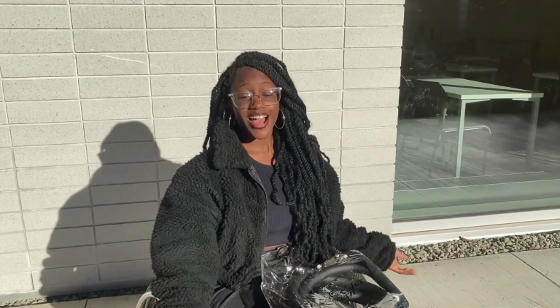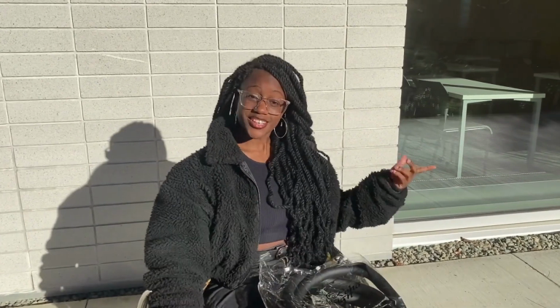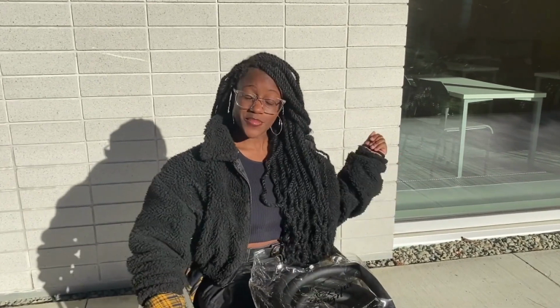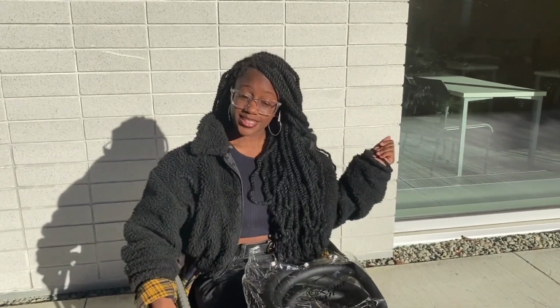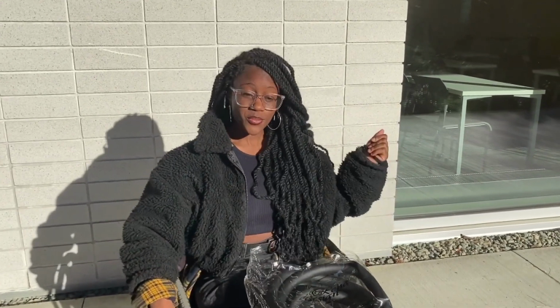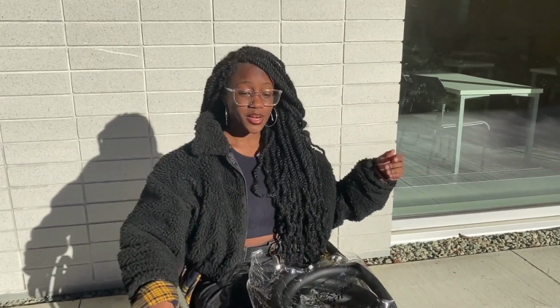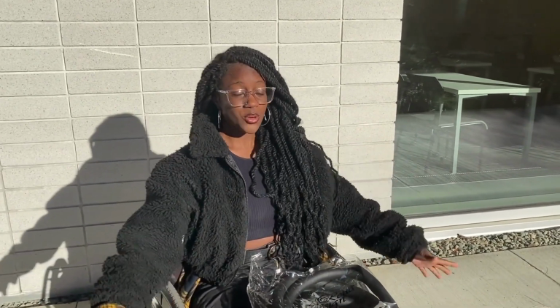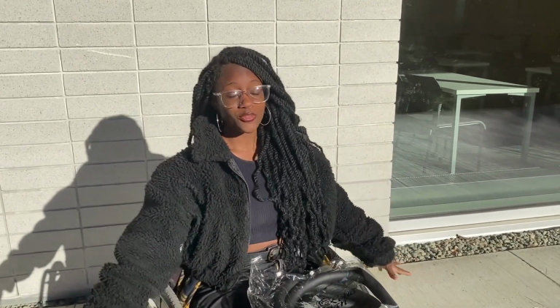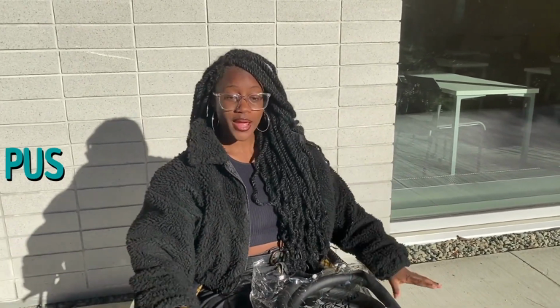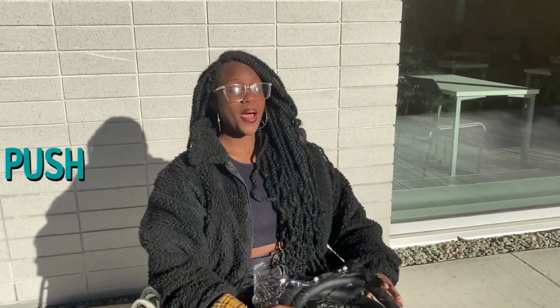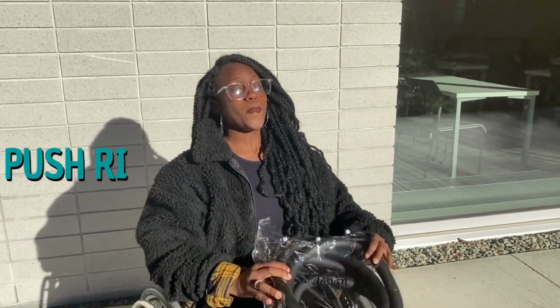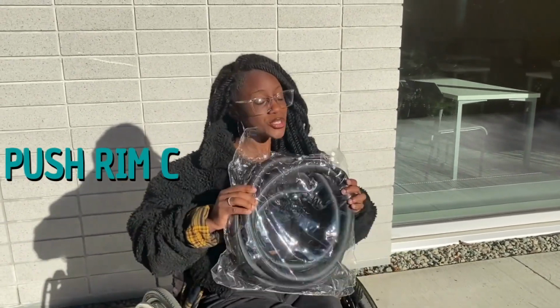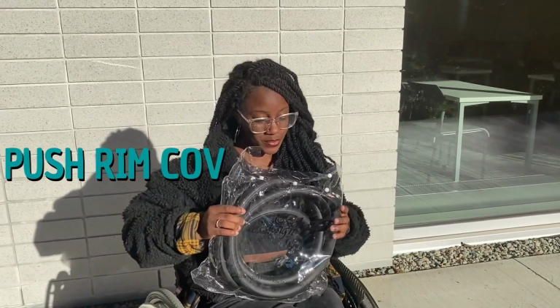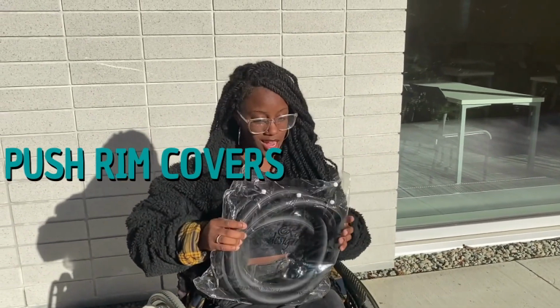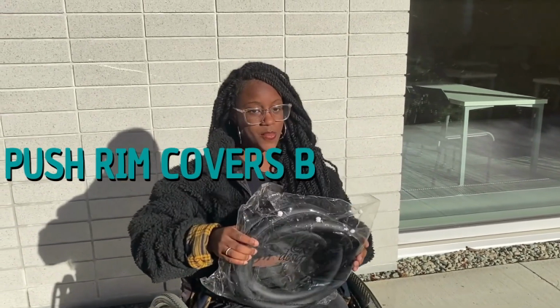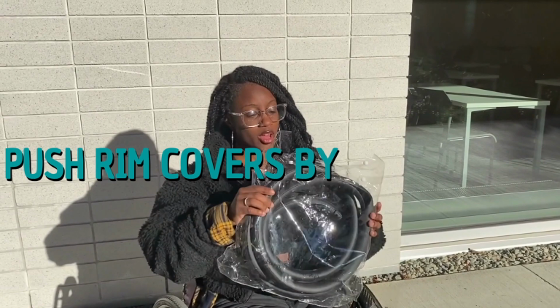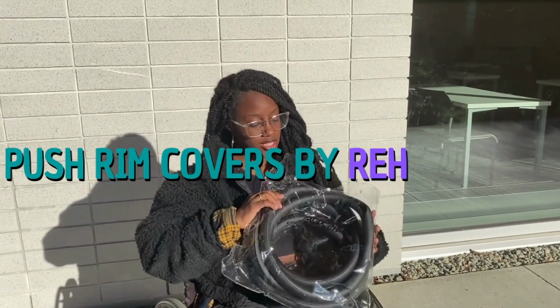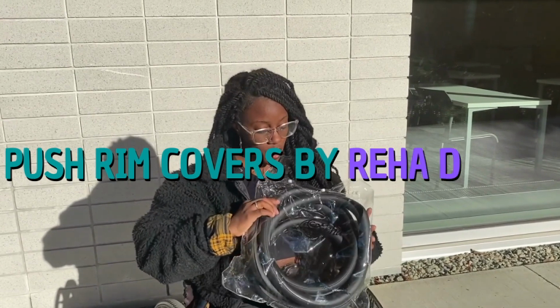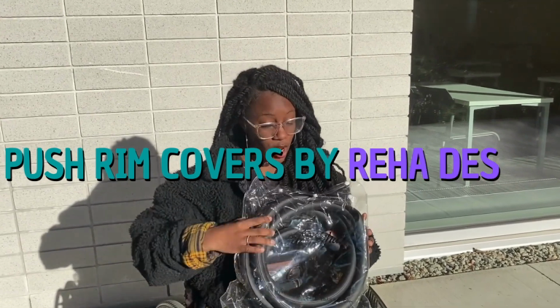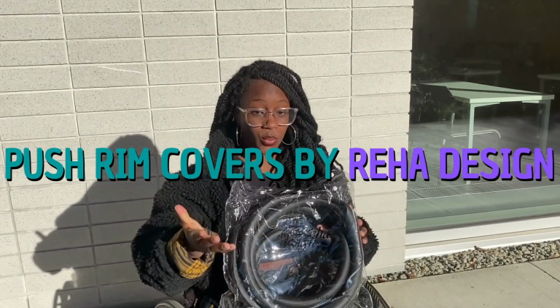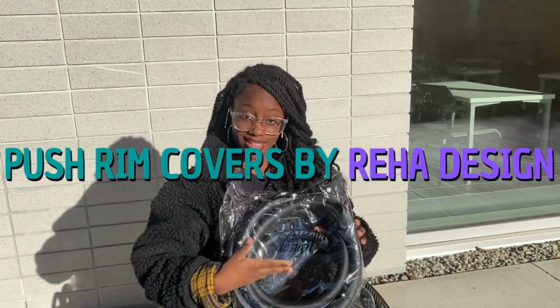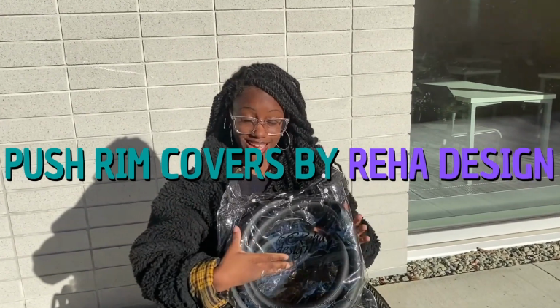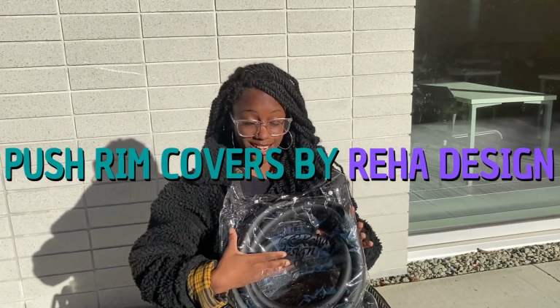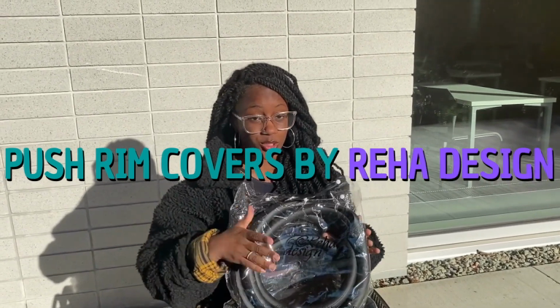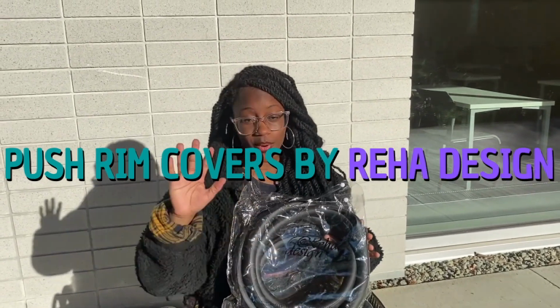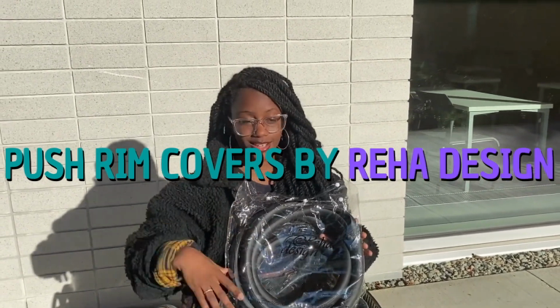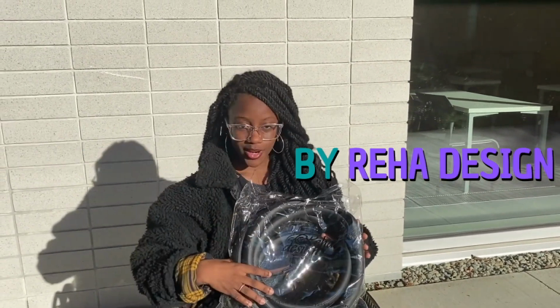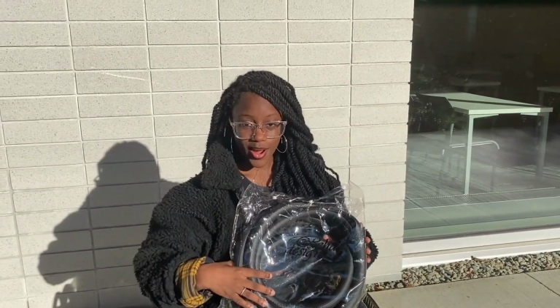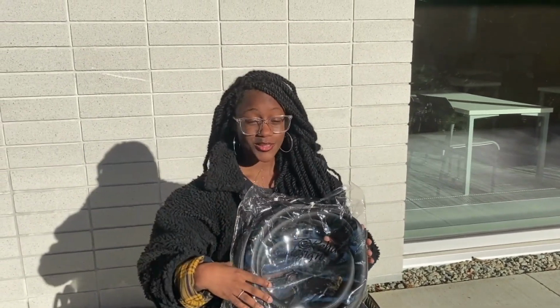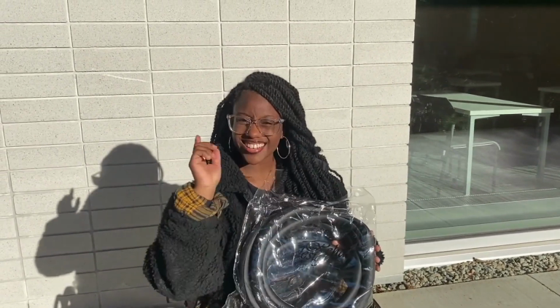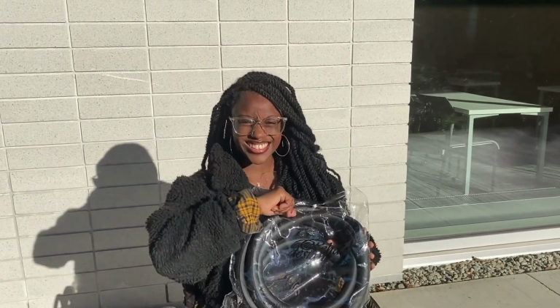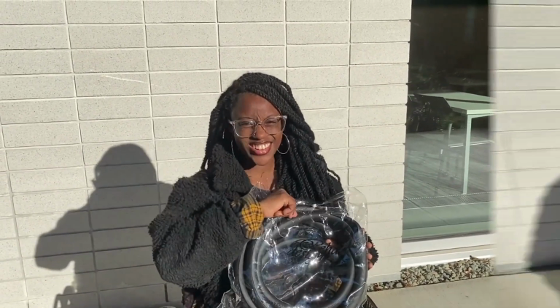So as you can tell by the title, we're going to be reviewing push rims. I got these from Reha Design and I'm super excited to try them out. So let's get on into this video.